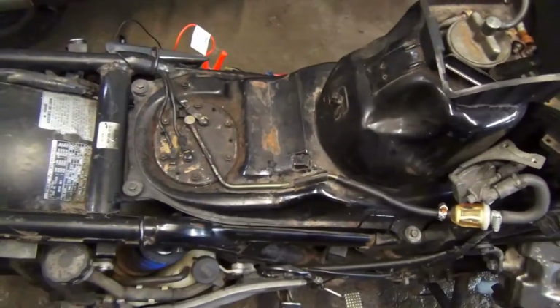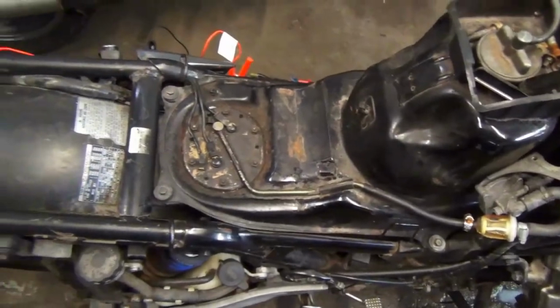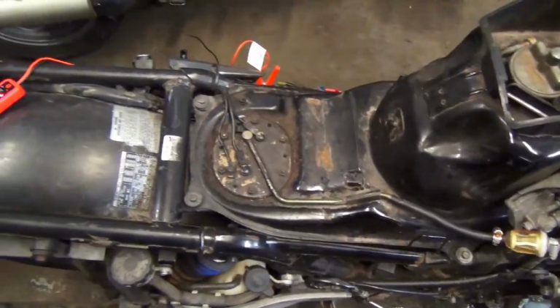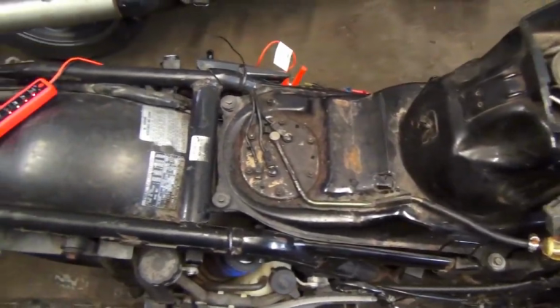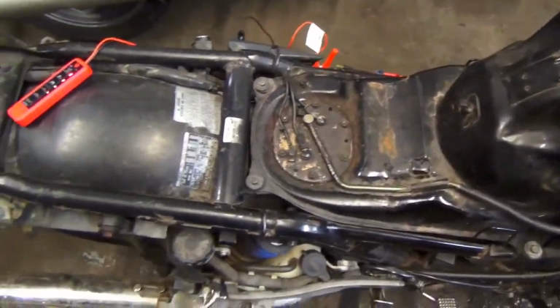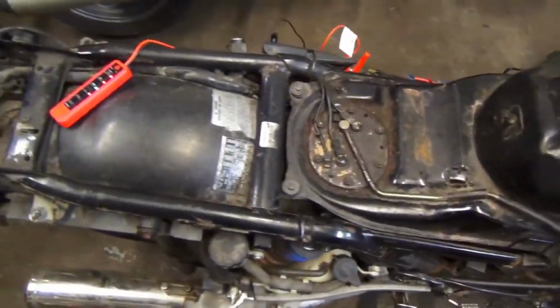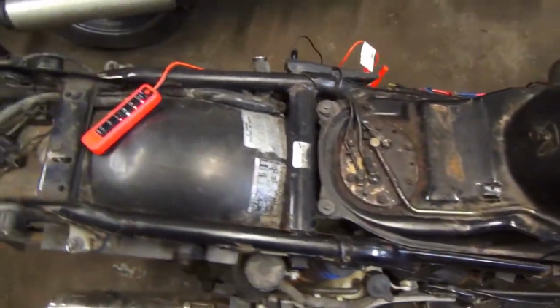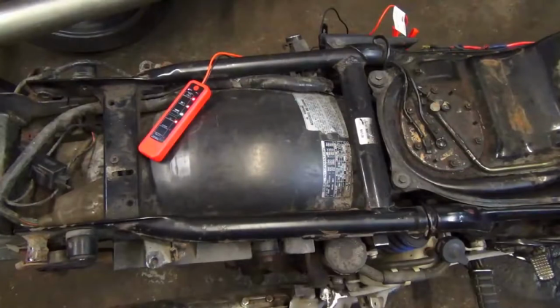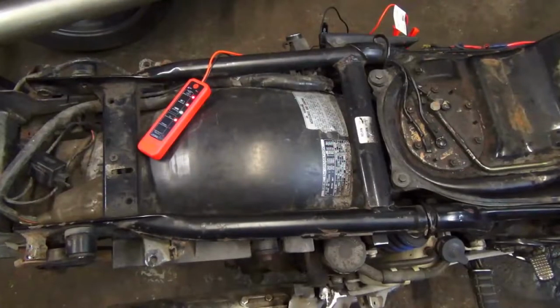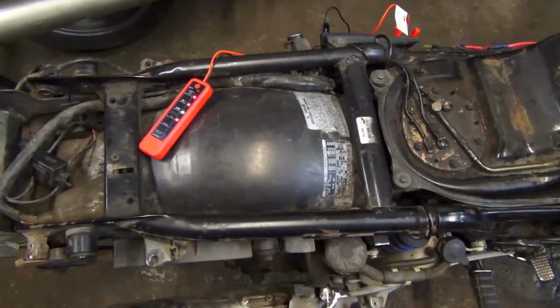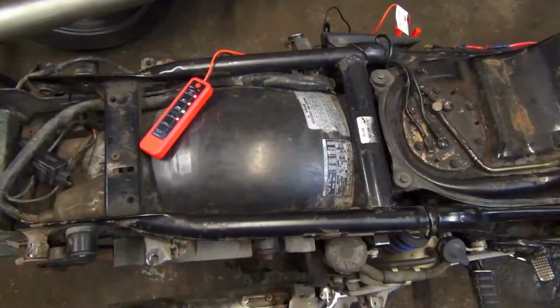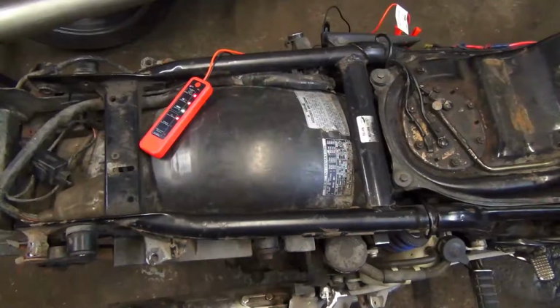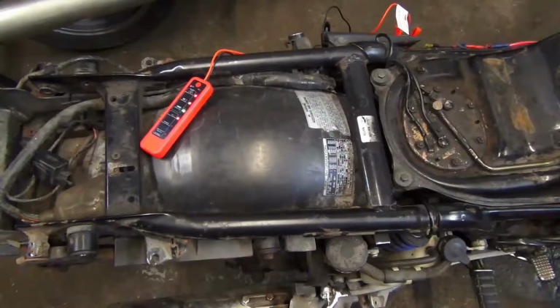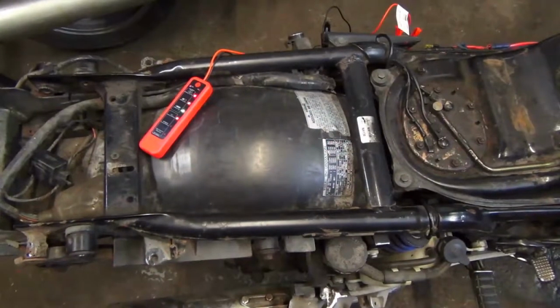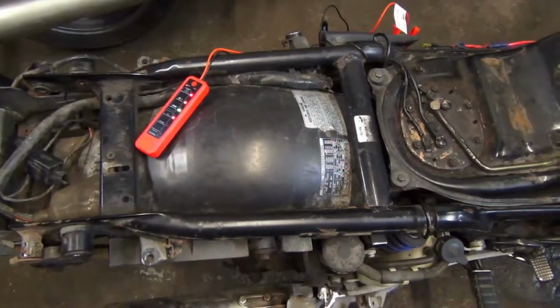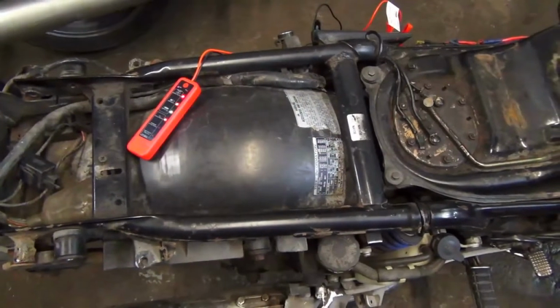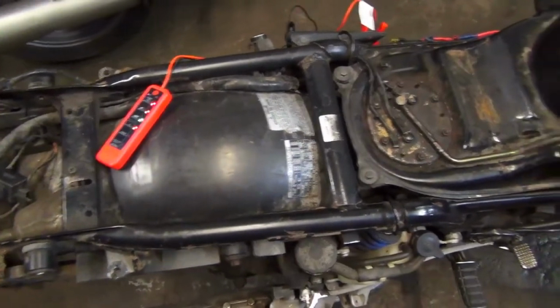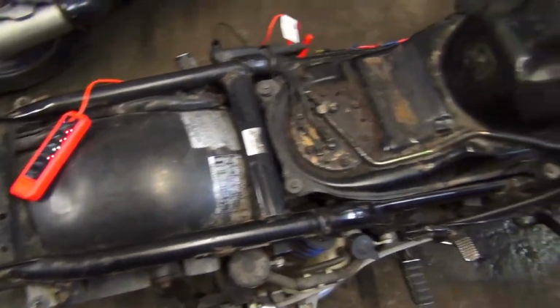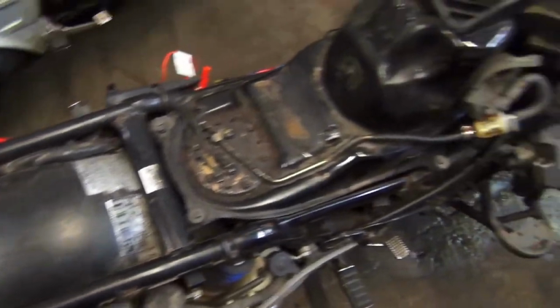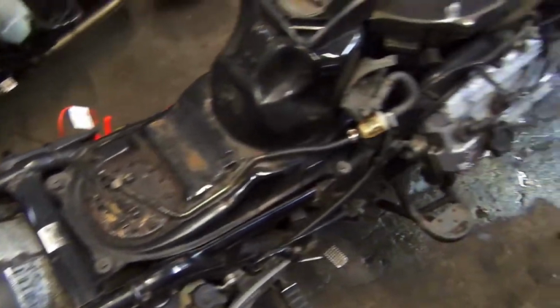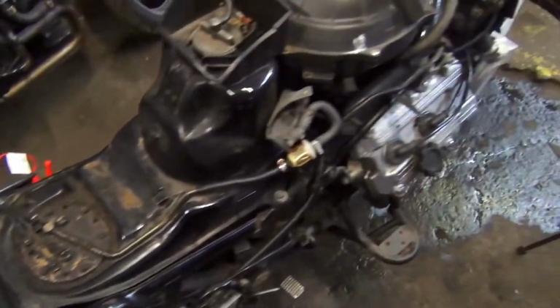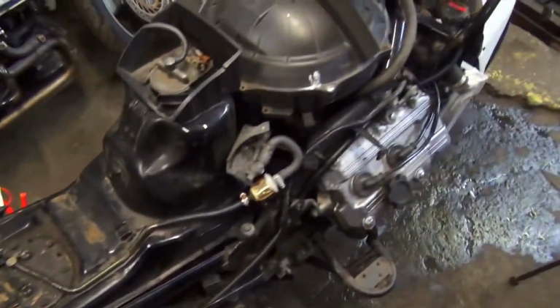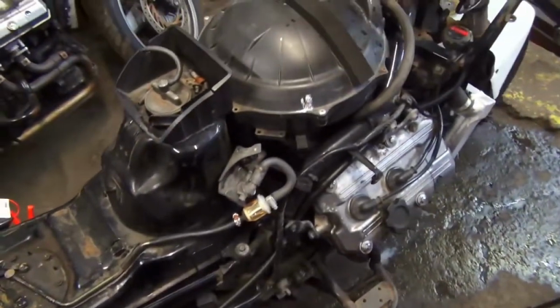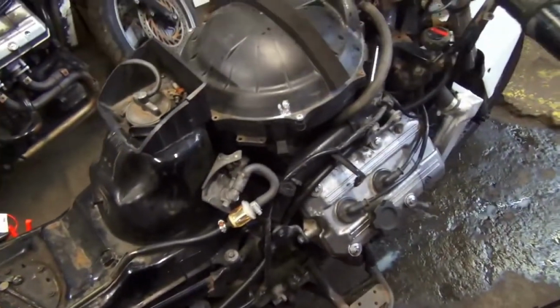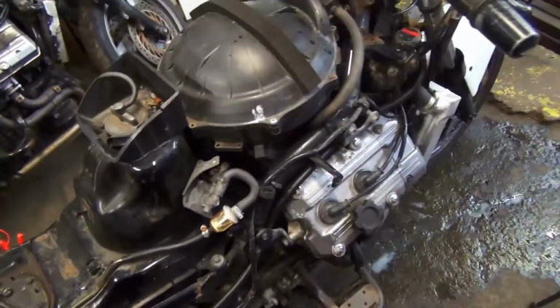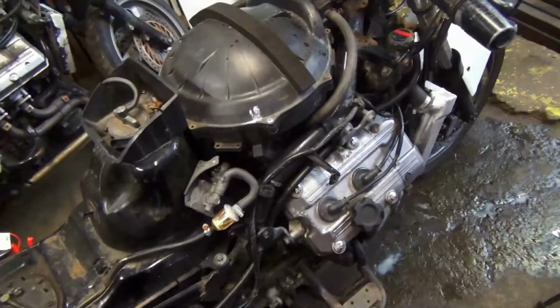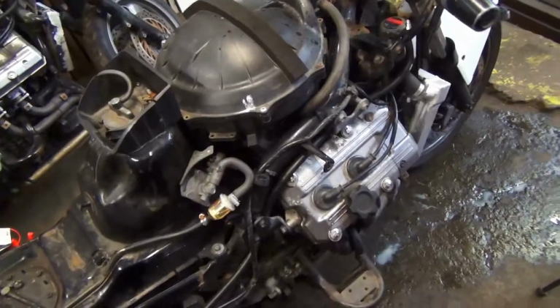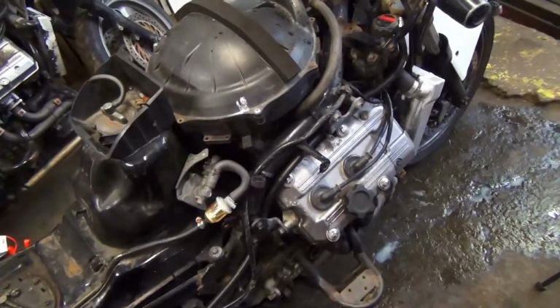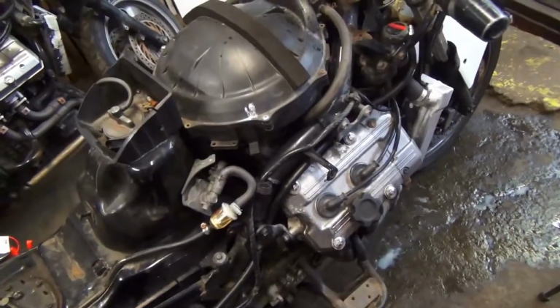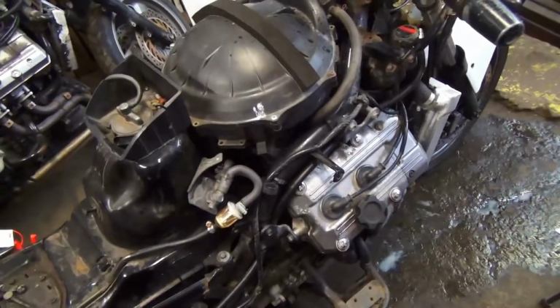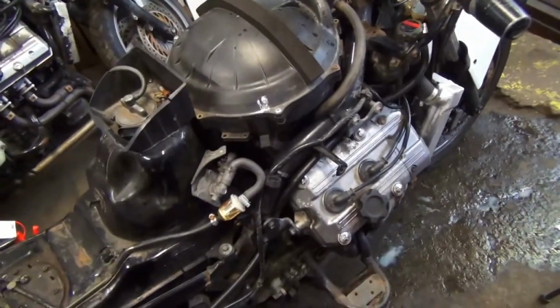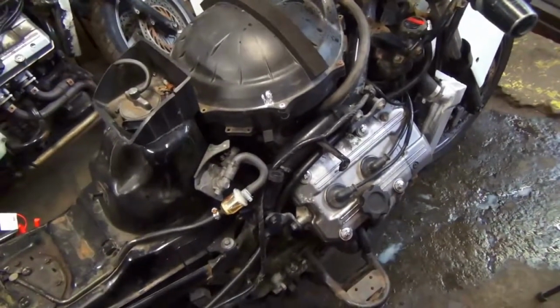Just a quick tip as to how to check if your bike is charging. Now we're going to check for the link on the bikes — see you on the next one, bye.